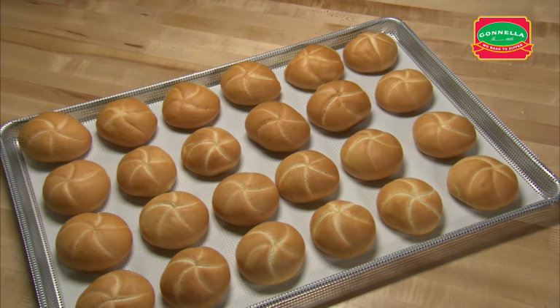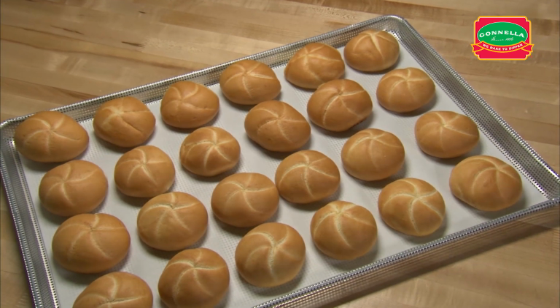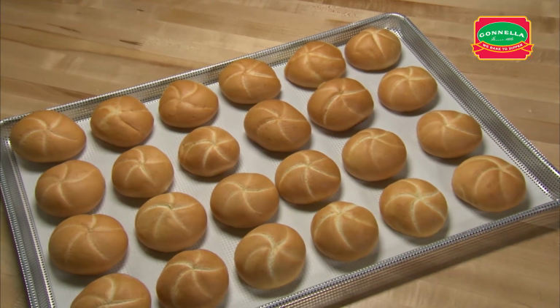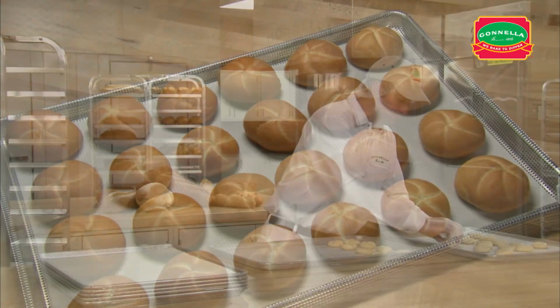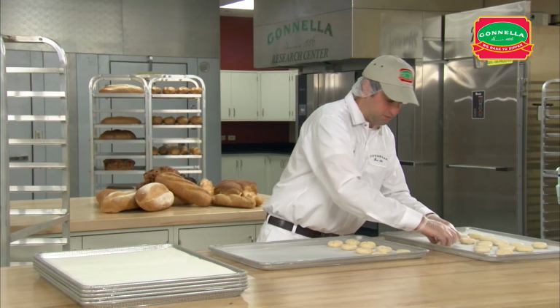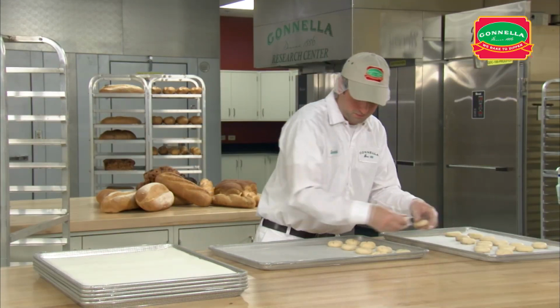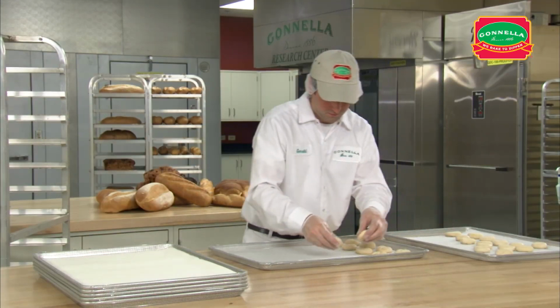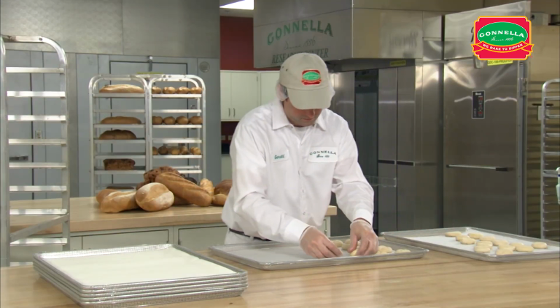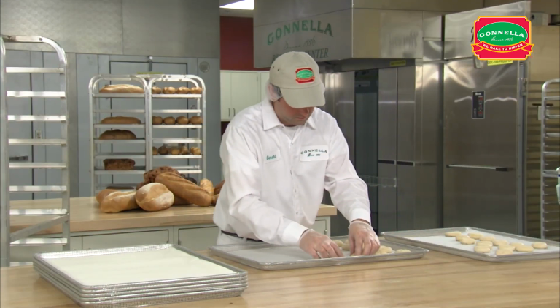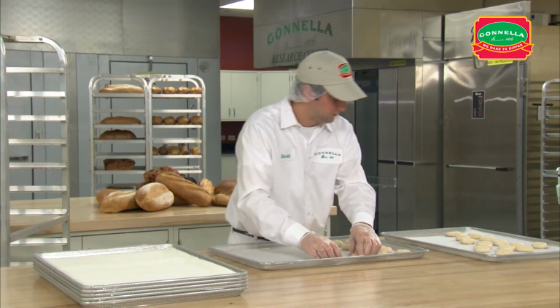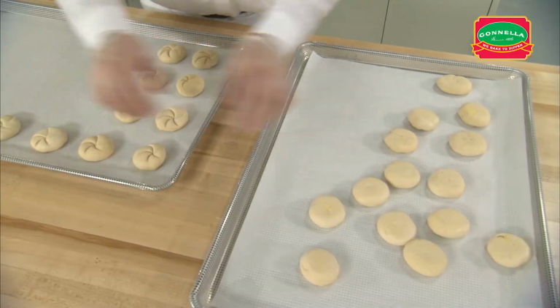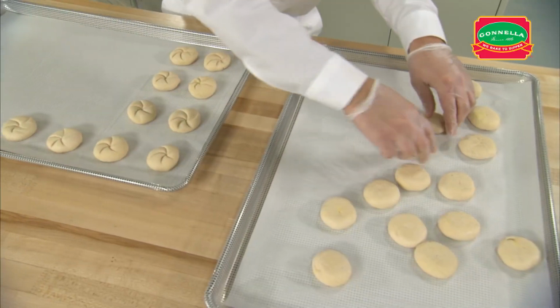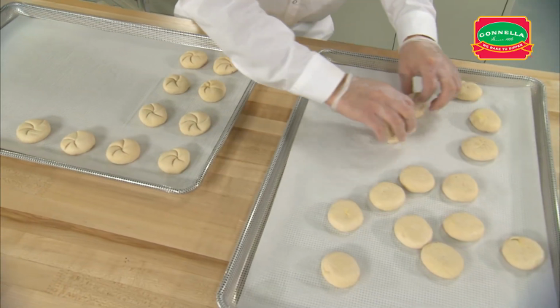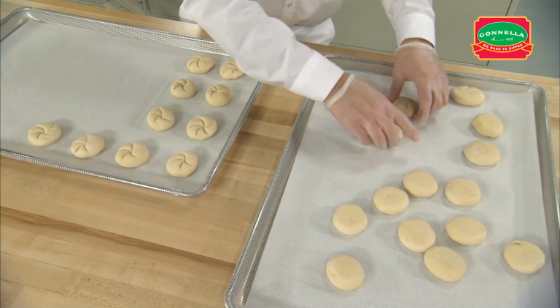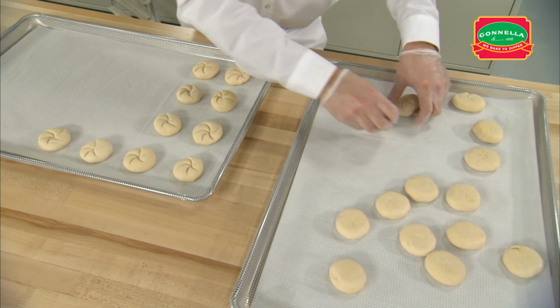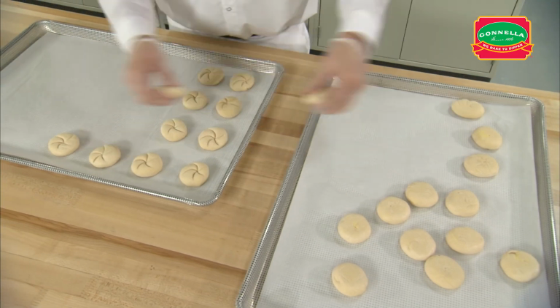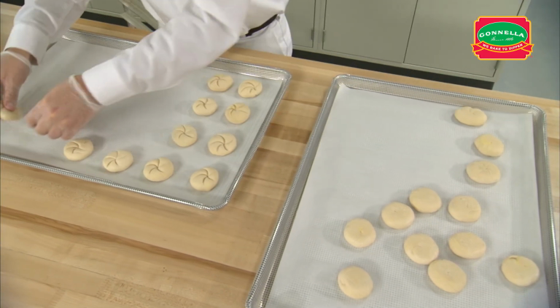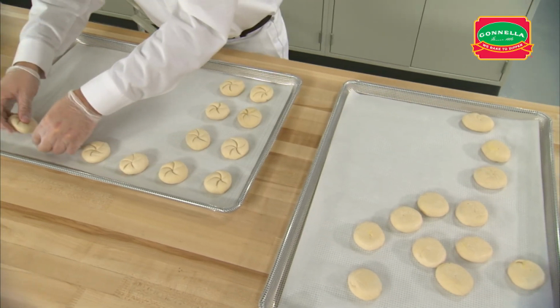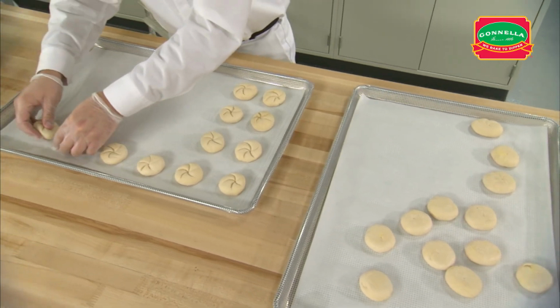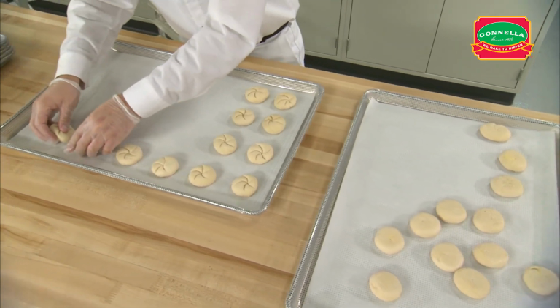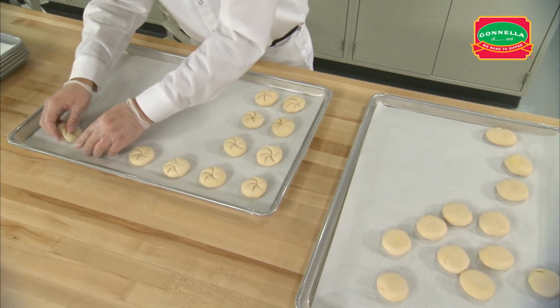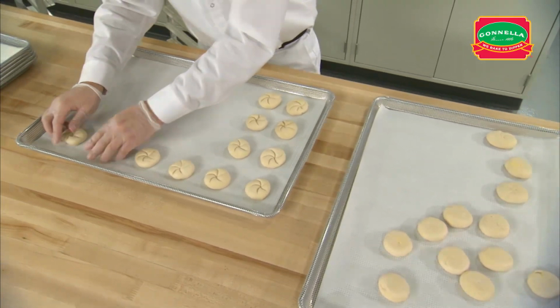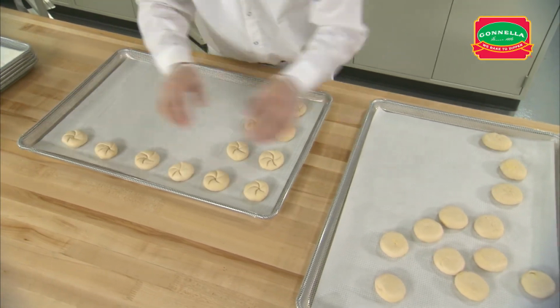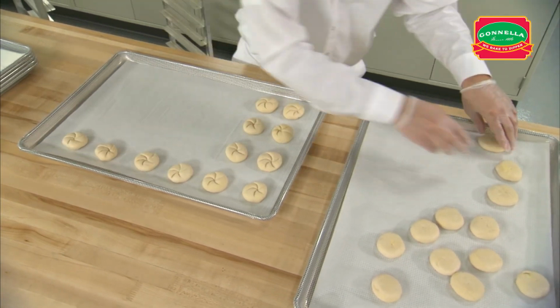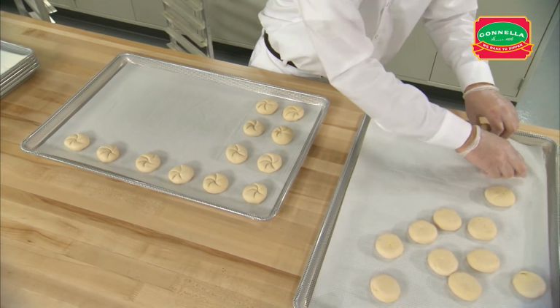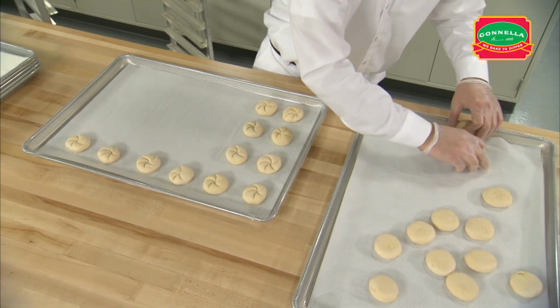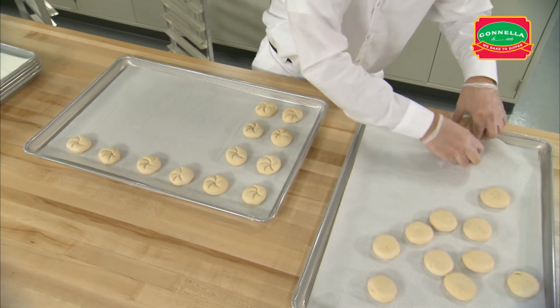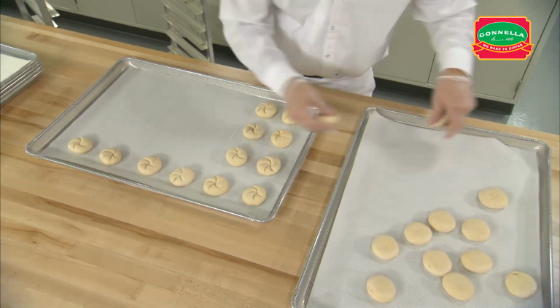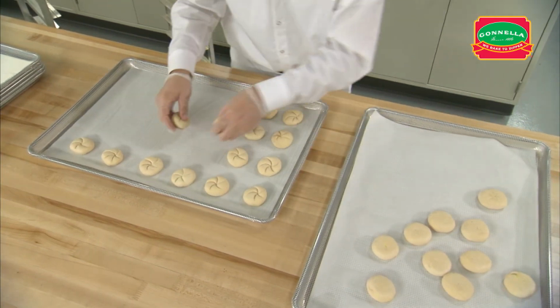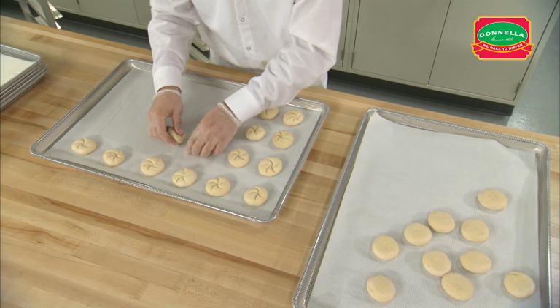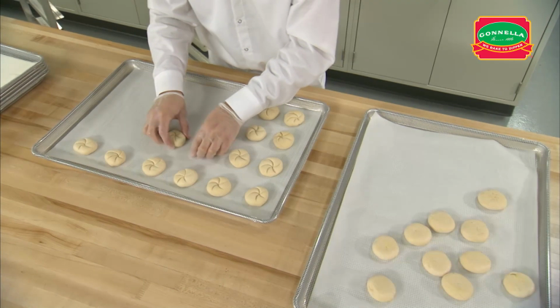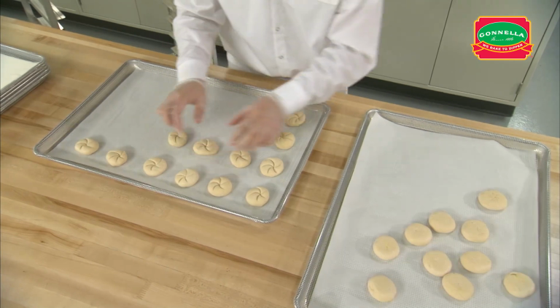When thawing, be sure to place the rolls star side down, as this will help the star keep its shape. When the dough is fully thawed, flip the roll star side up.